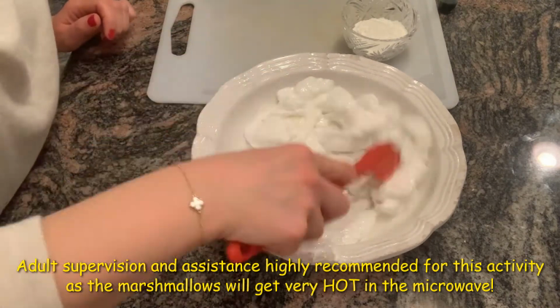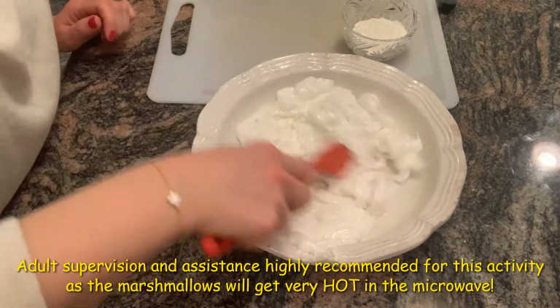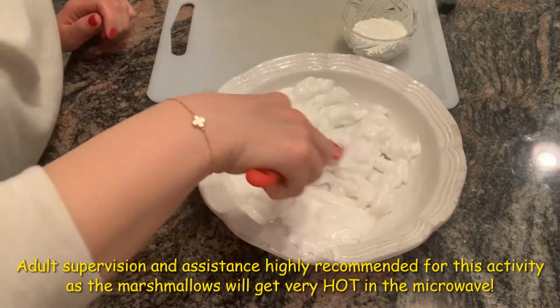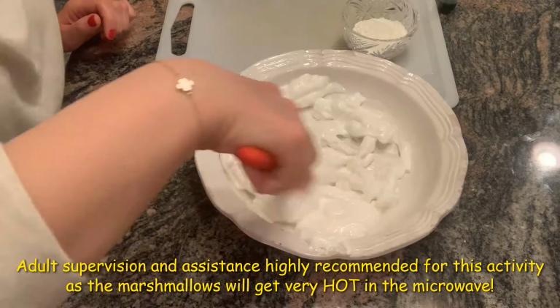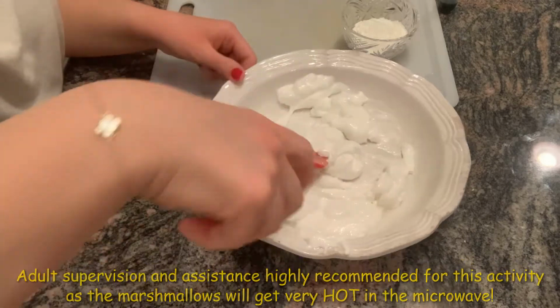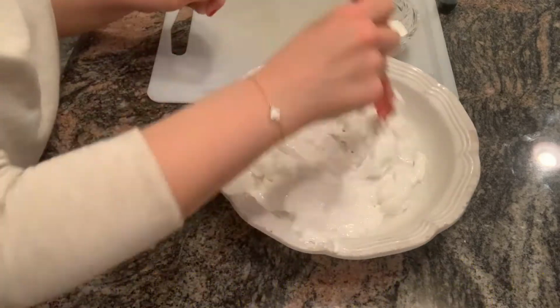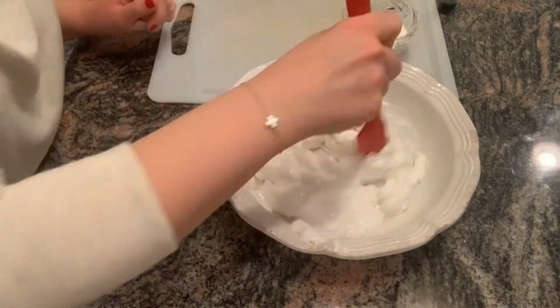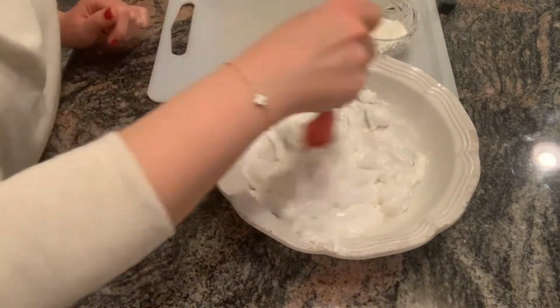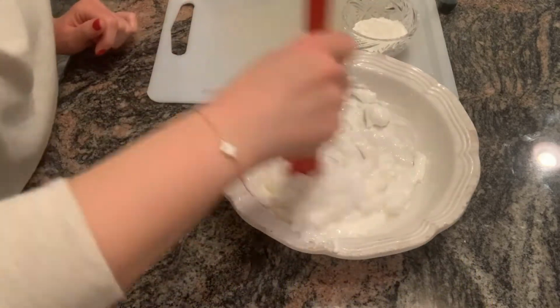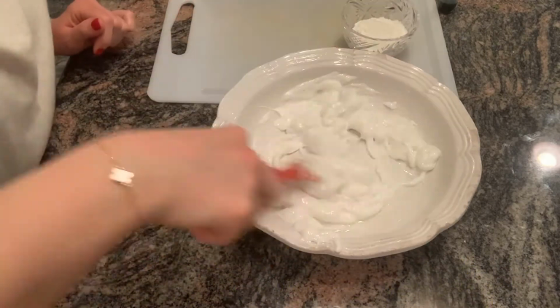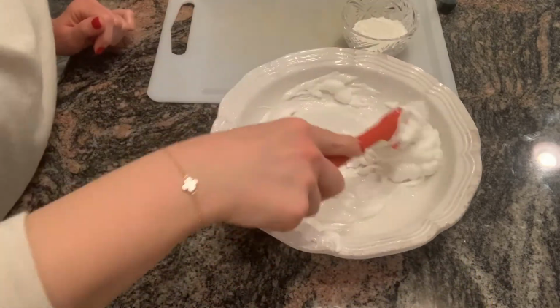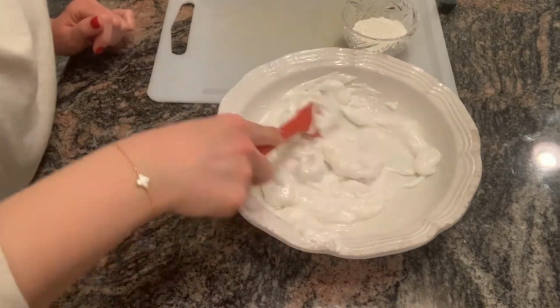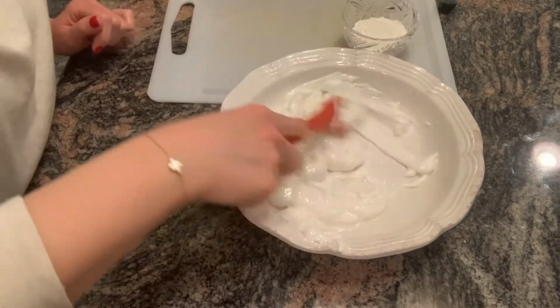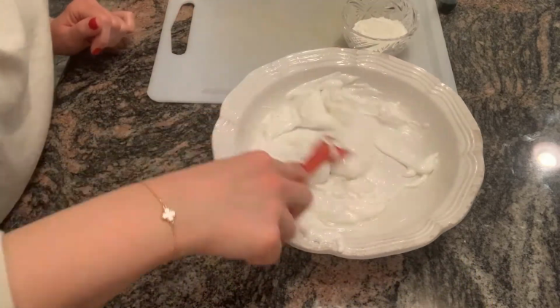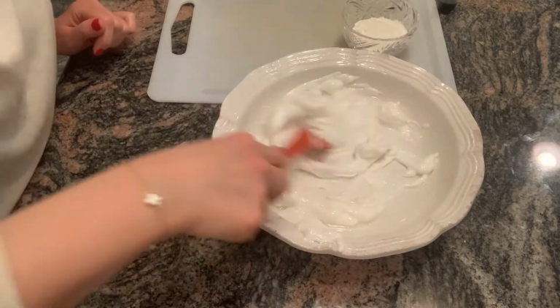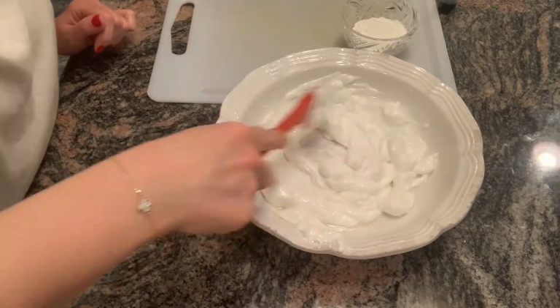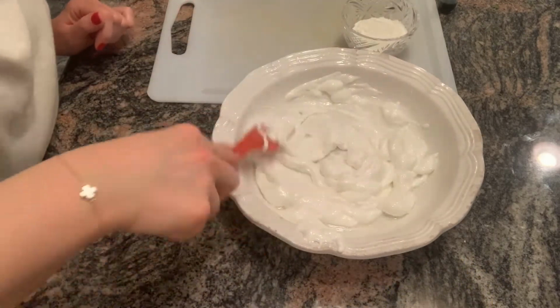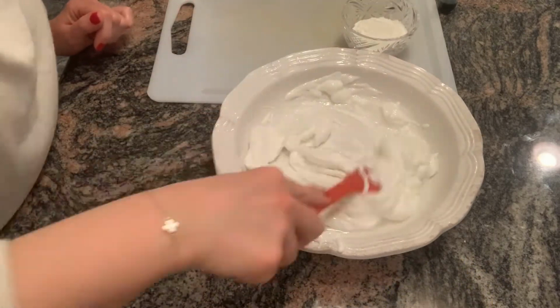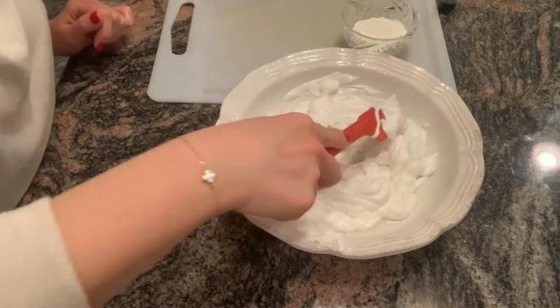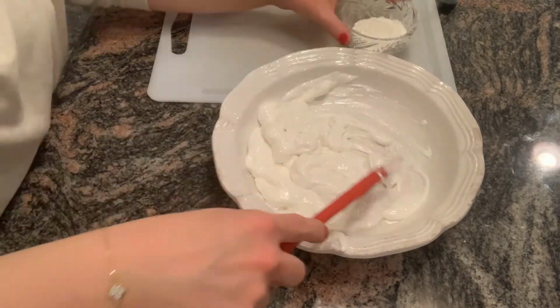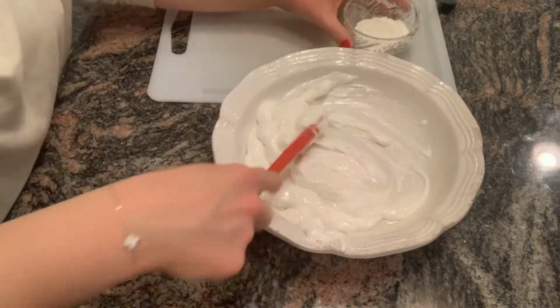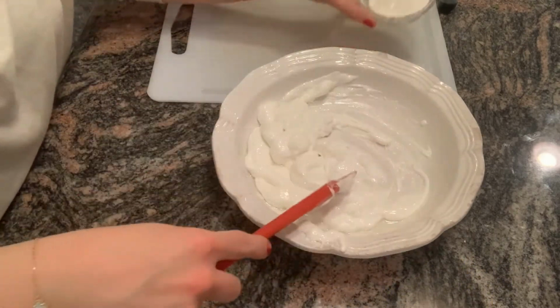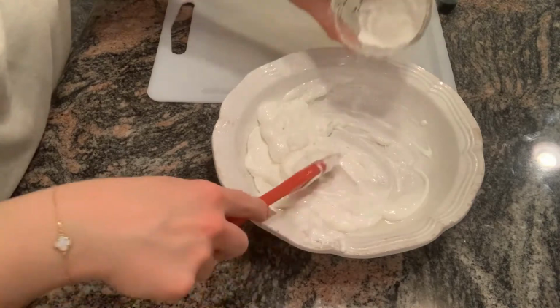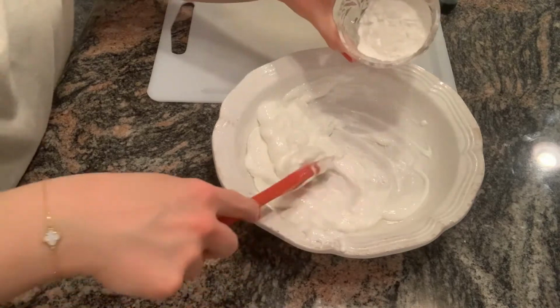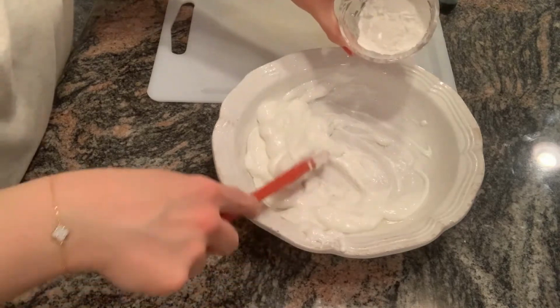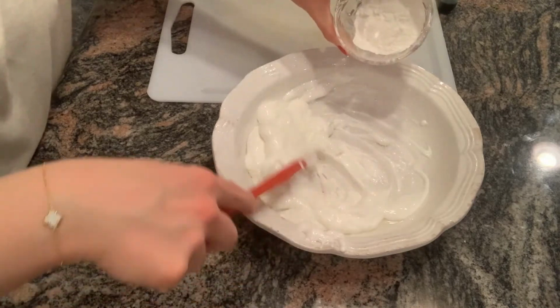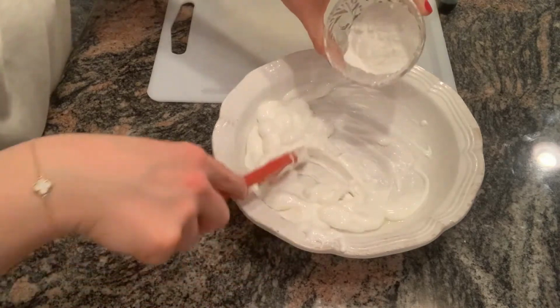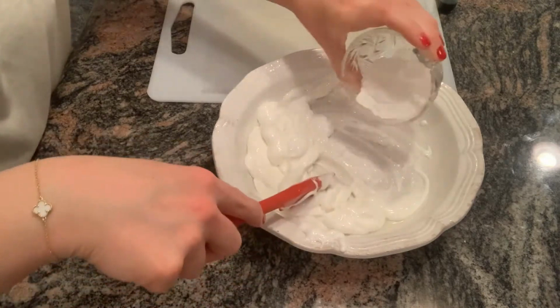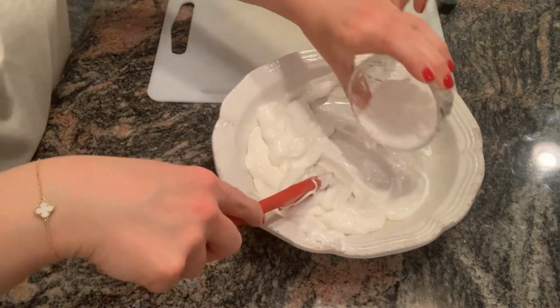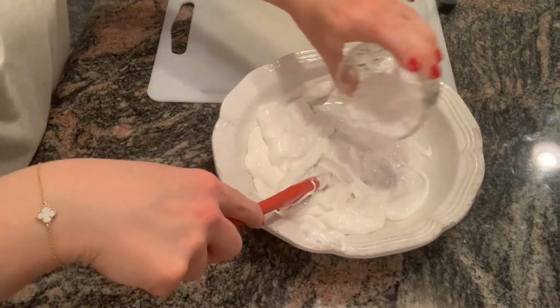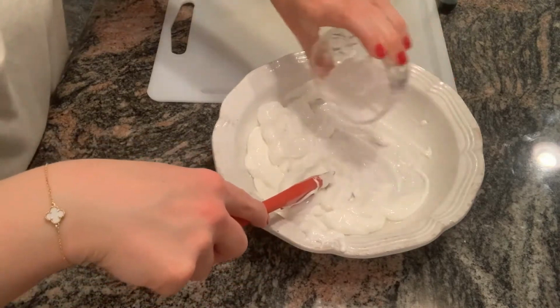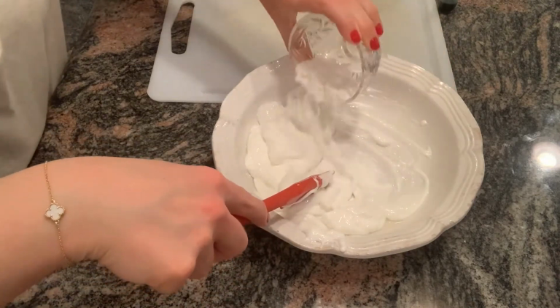You'll know that it's done when it's easy to mix, as I'm mixing right now. Don't forget to use oven mitts when you take the bowl out of the microwave, as it will be very hot.